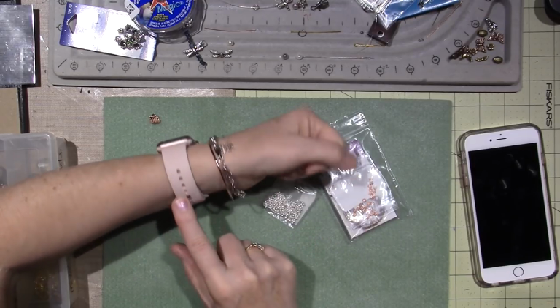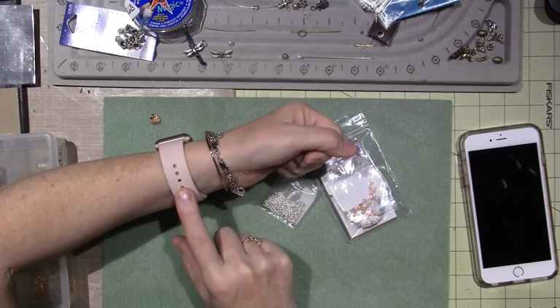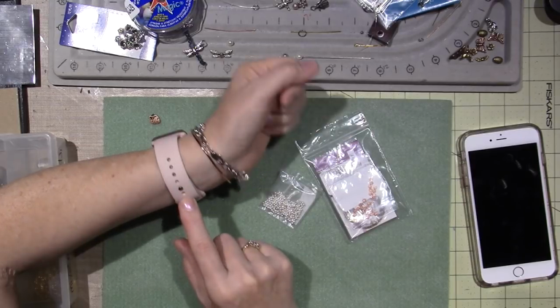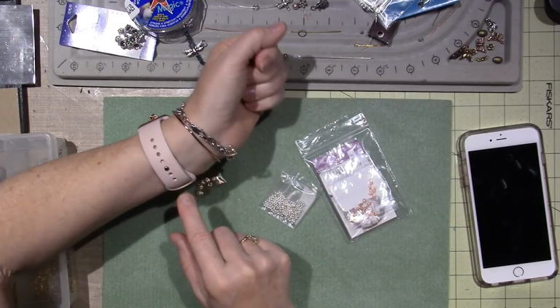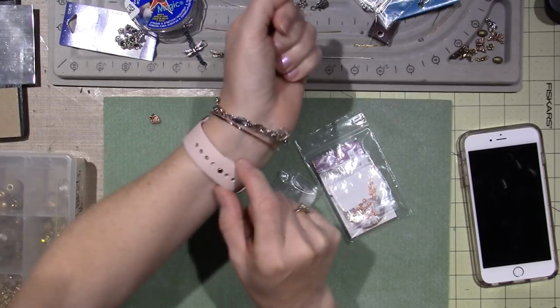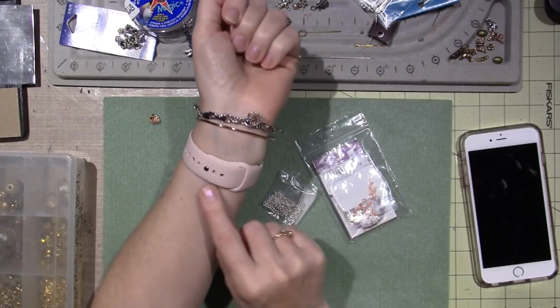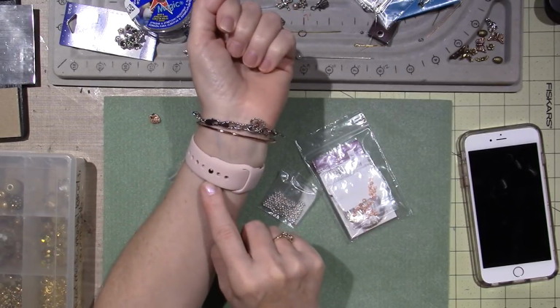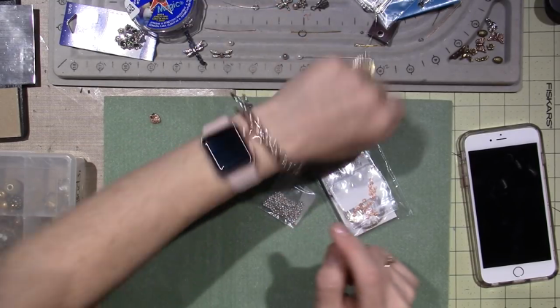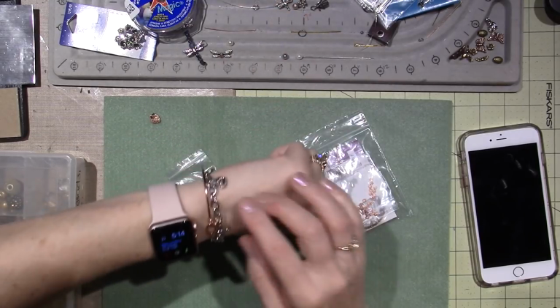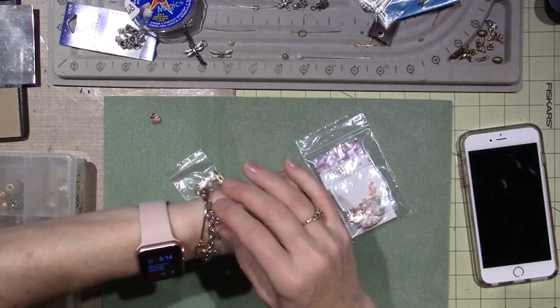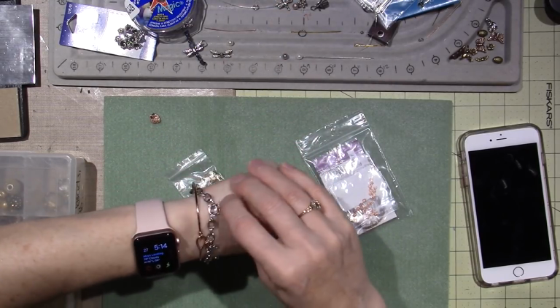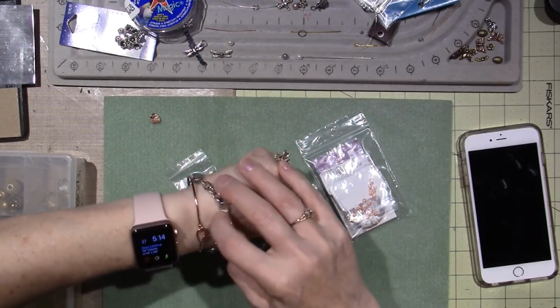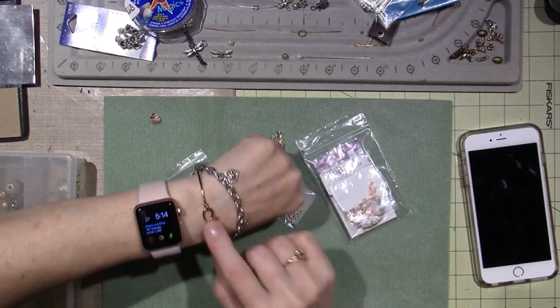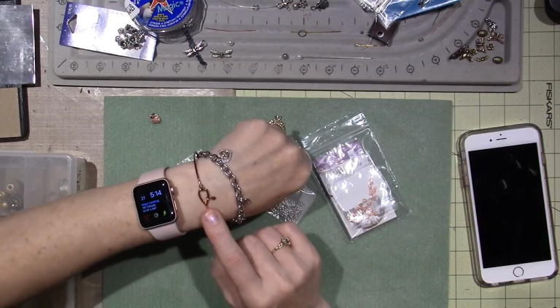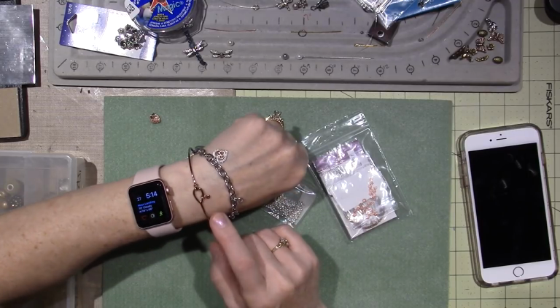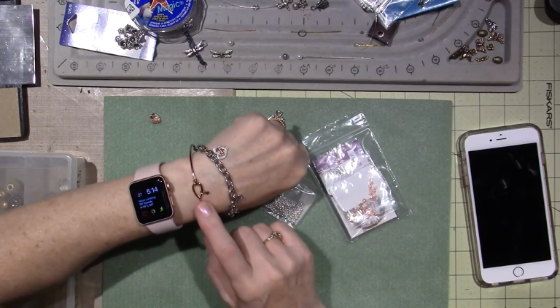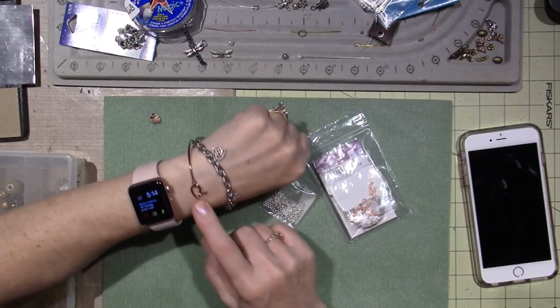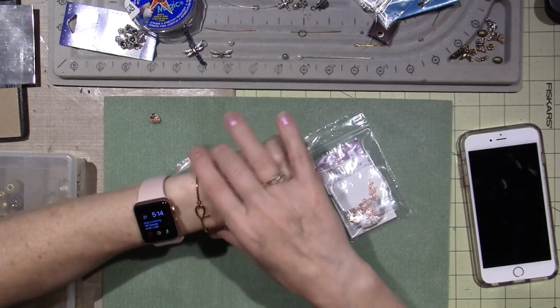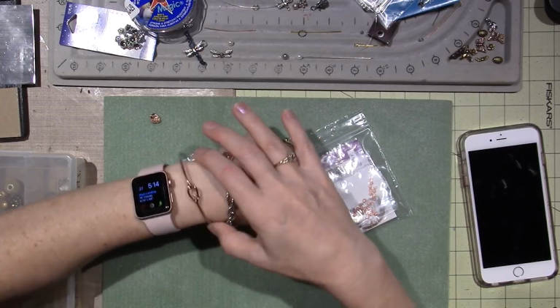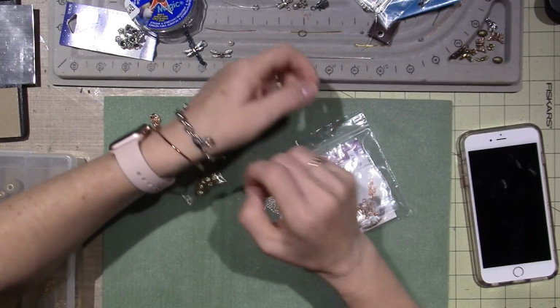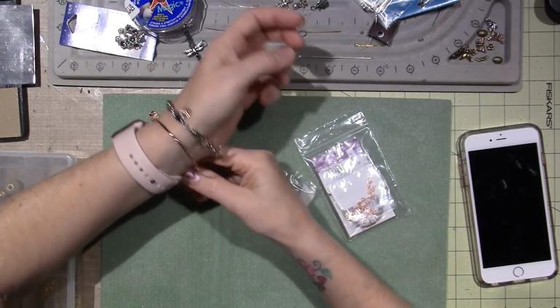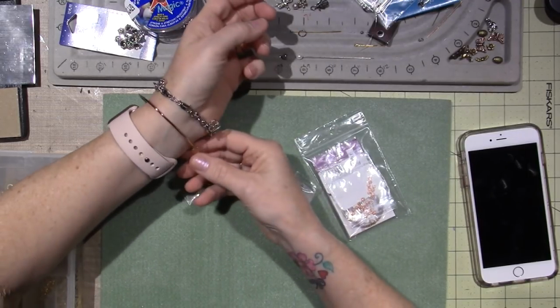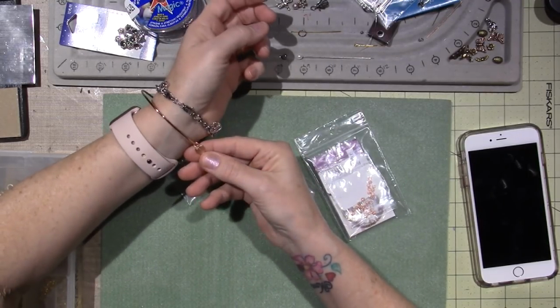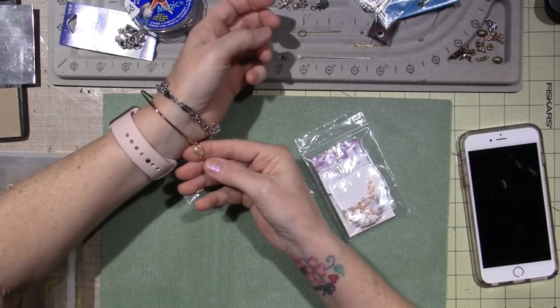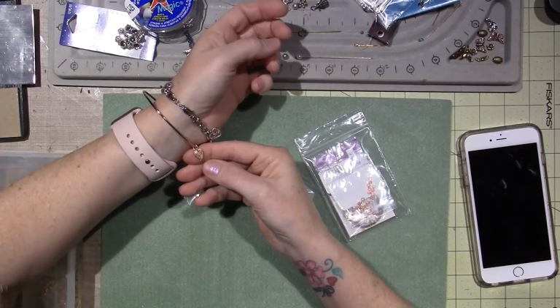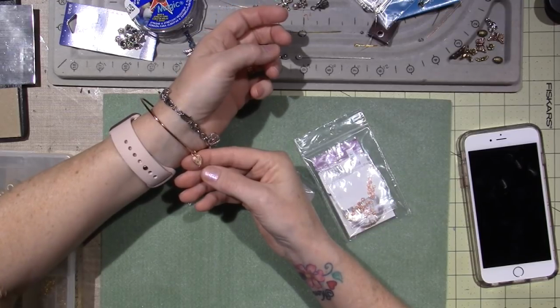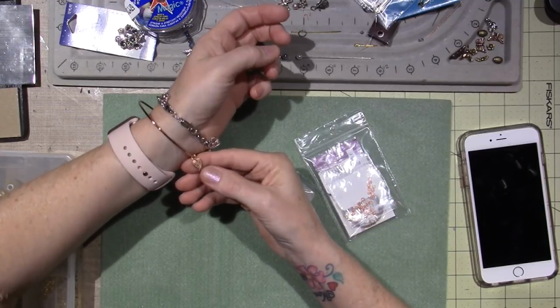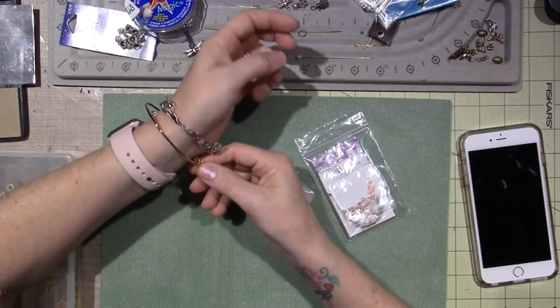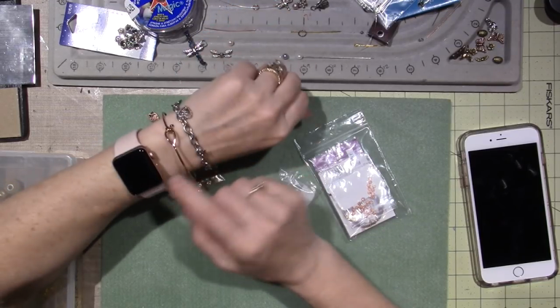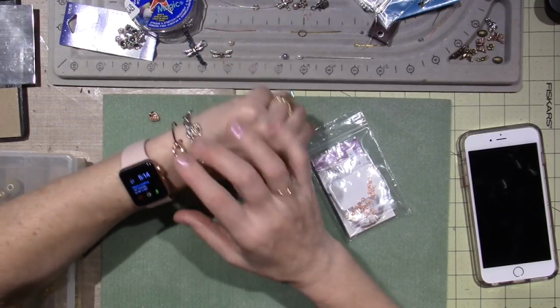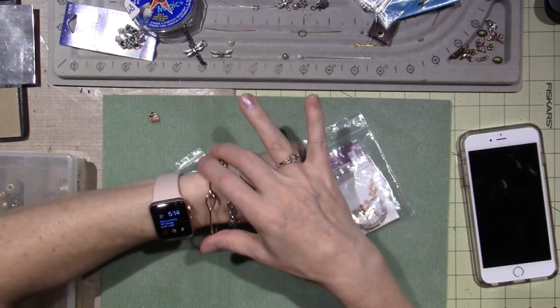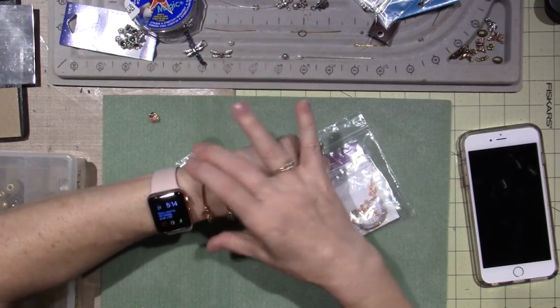I have a pink band. Even the clasp is rose gold. And this is a little origami owl bracelet that I have with little rose gold wings on it.